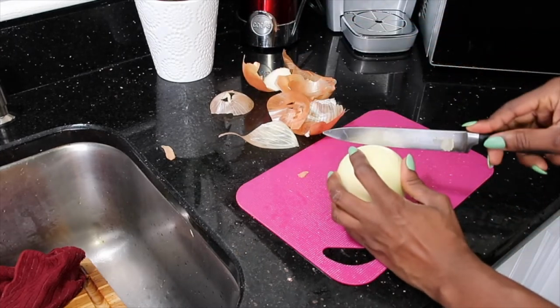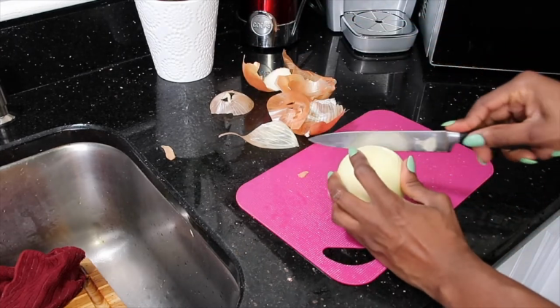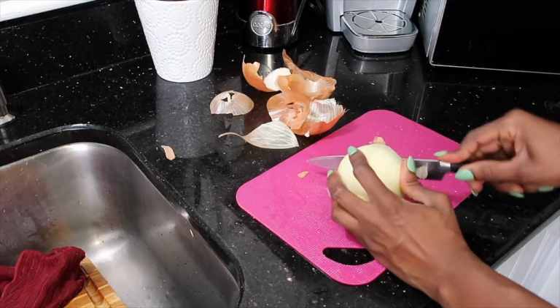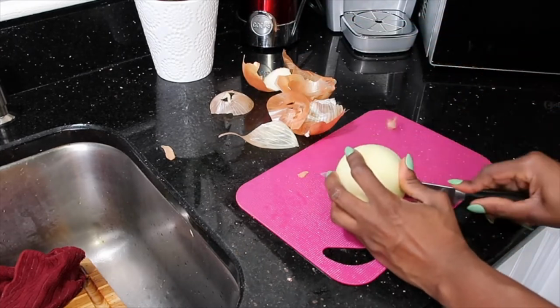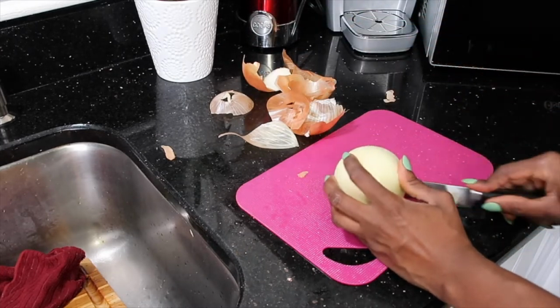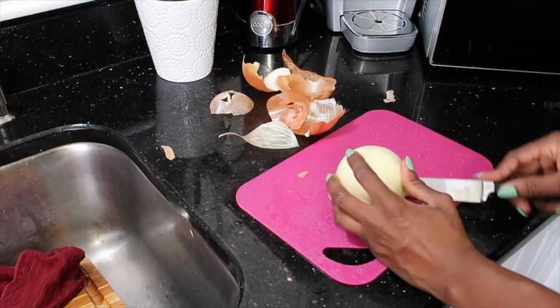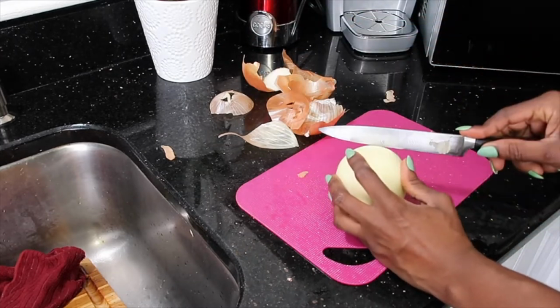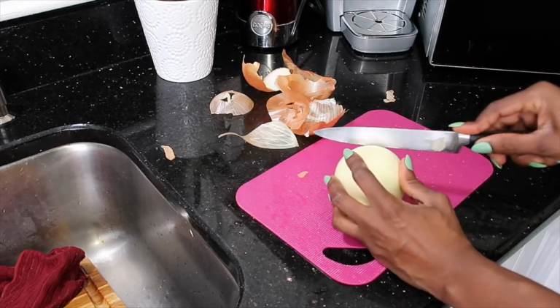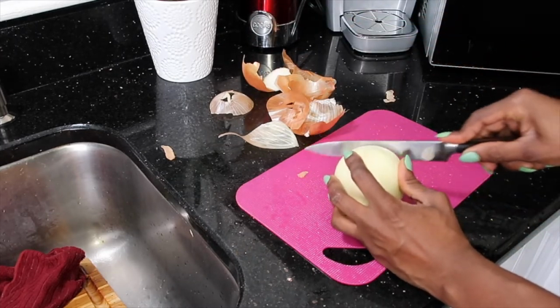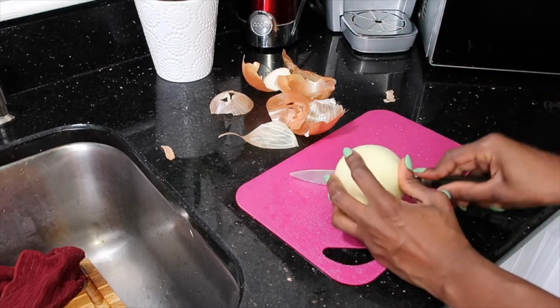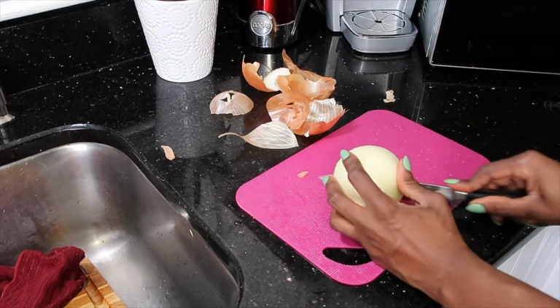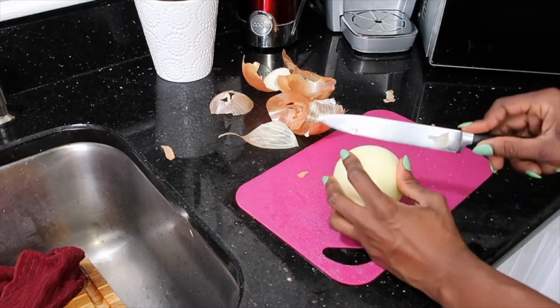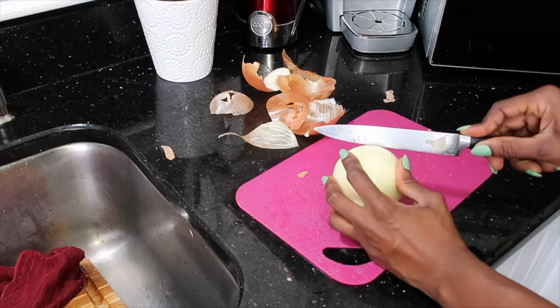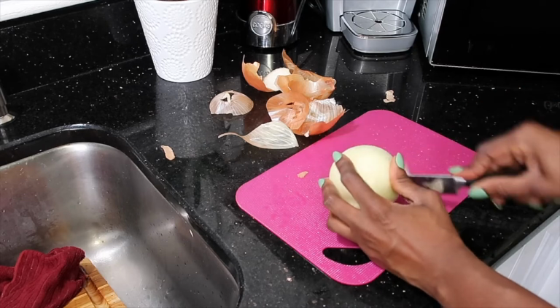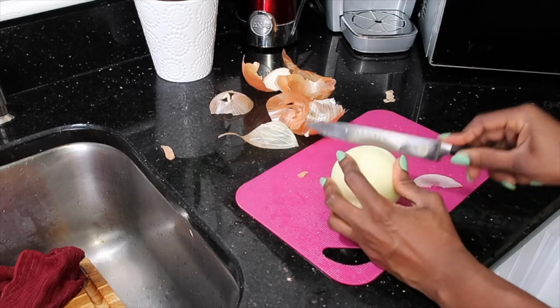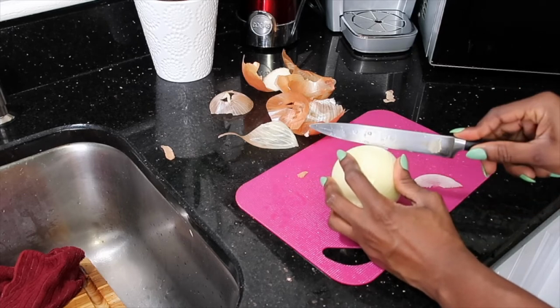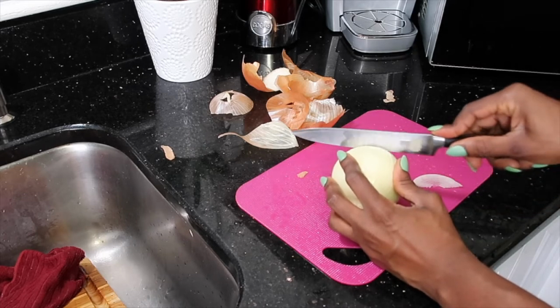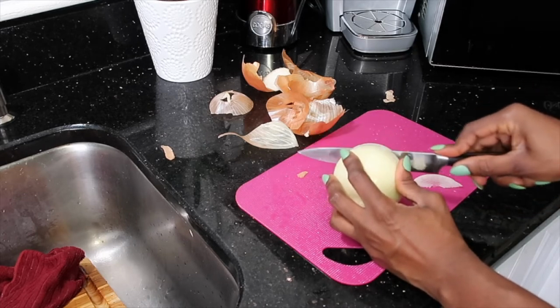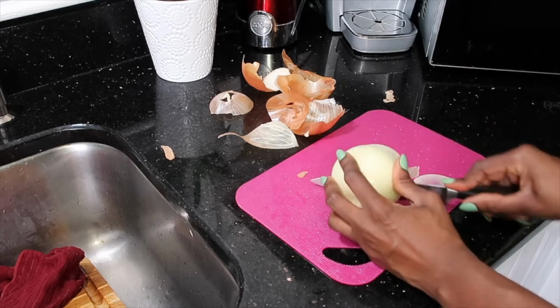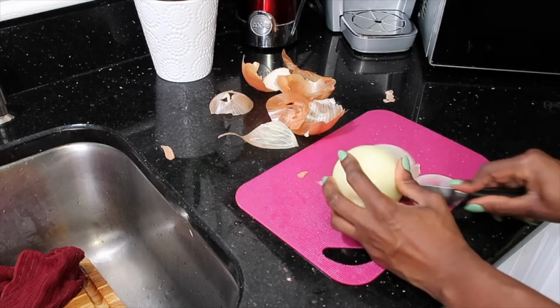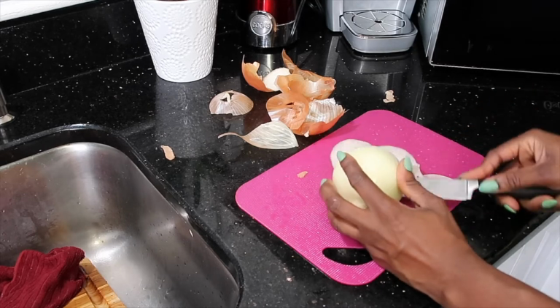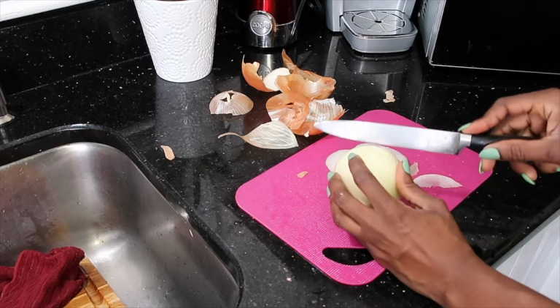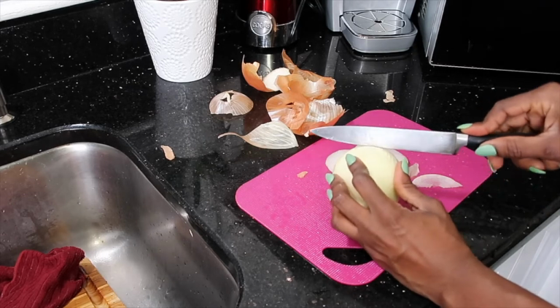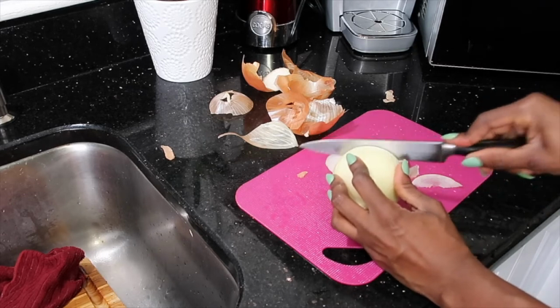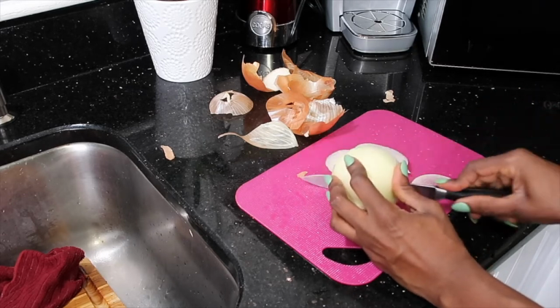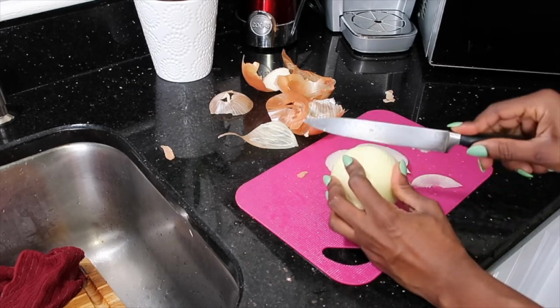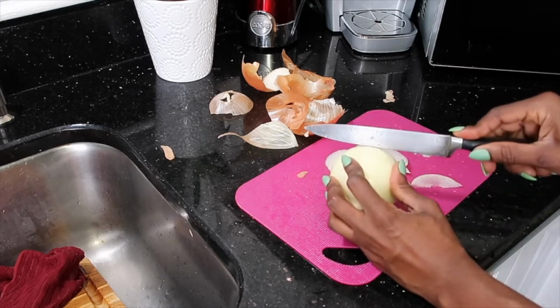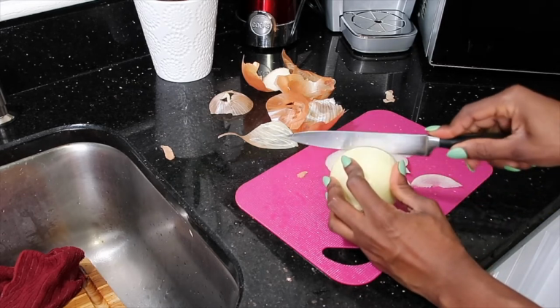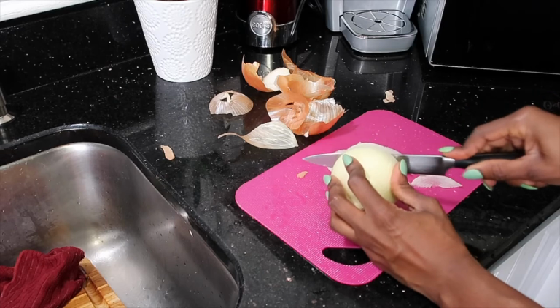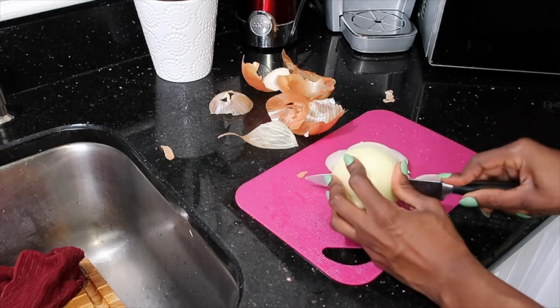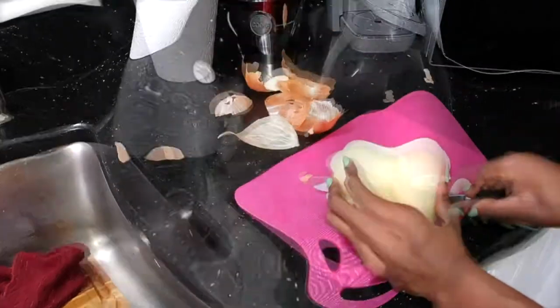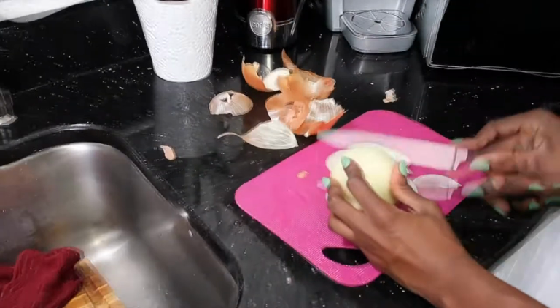We like a lot of onions, so I think I'm just going to cut this whole one. And let's talk about the onion.